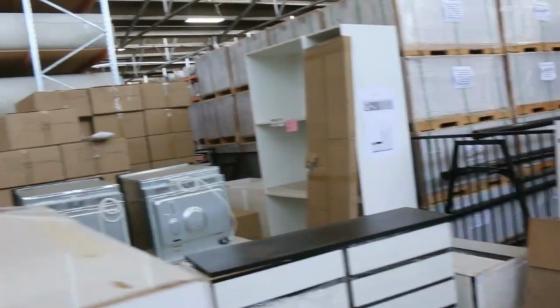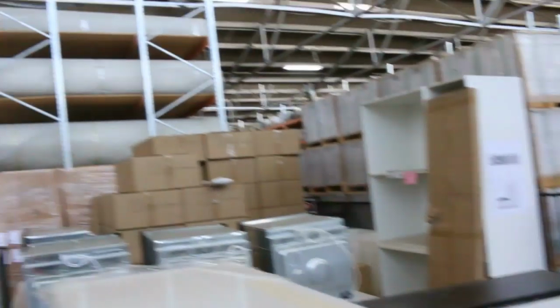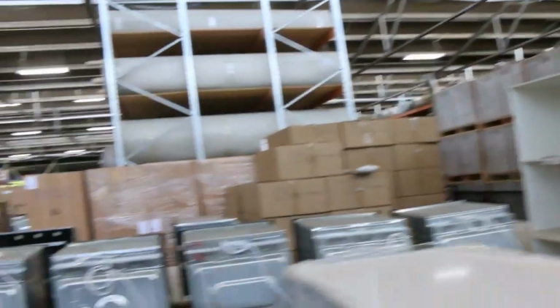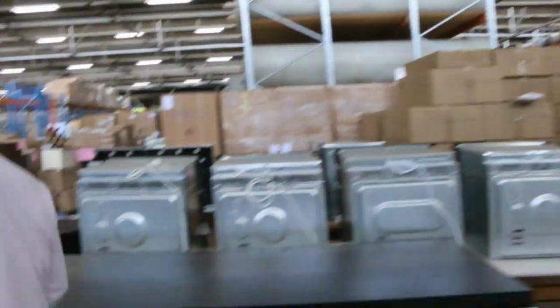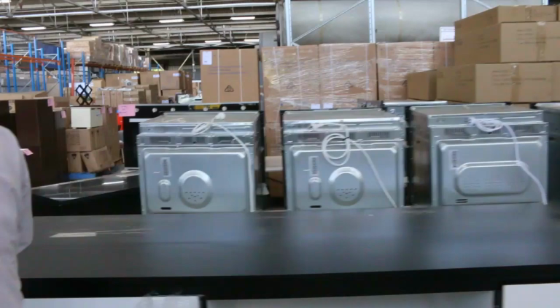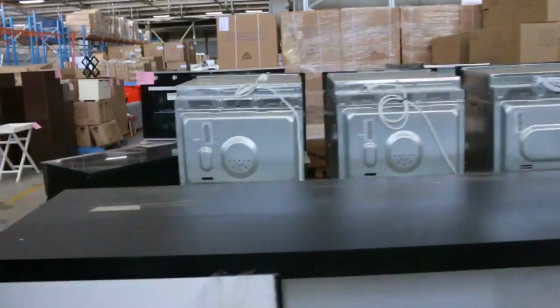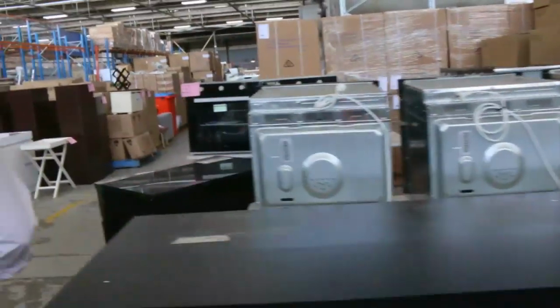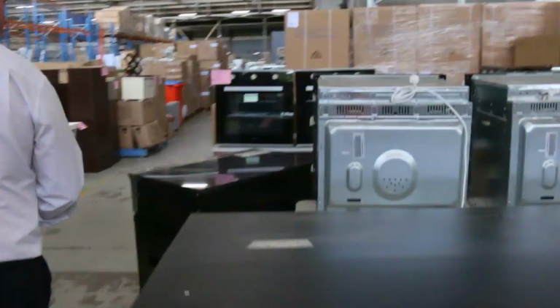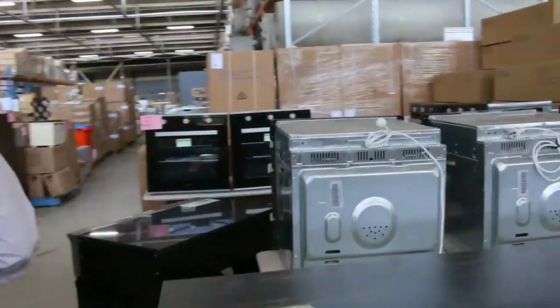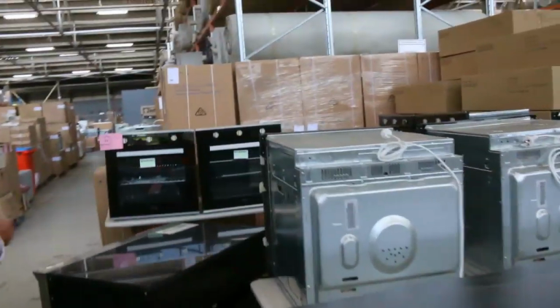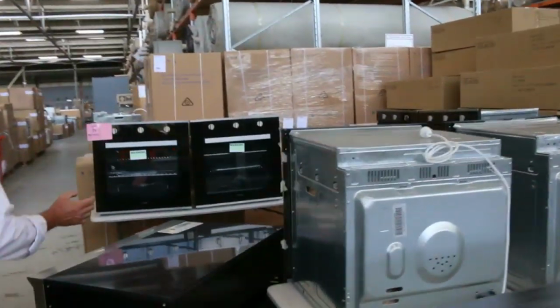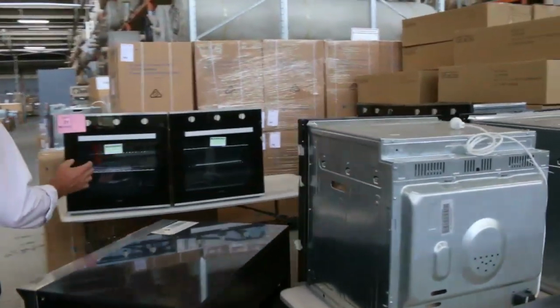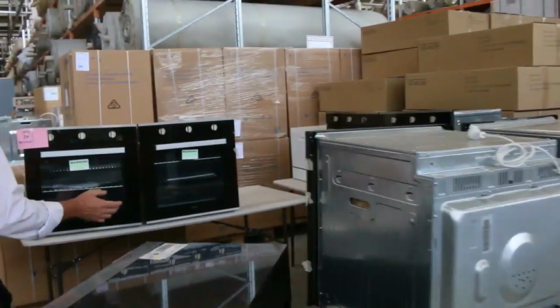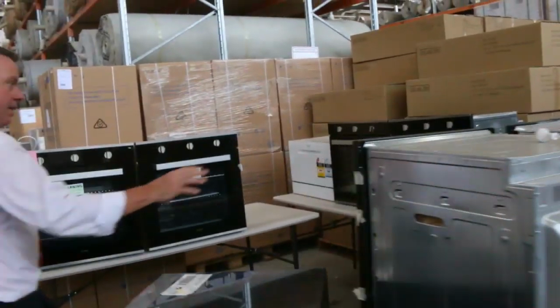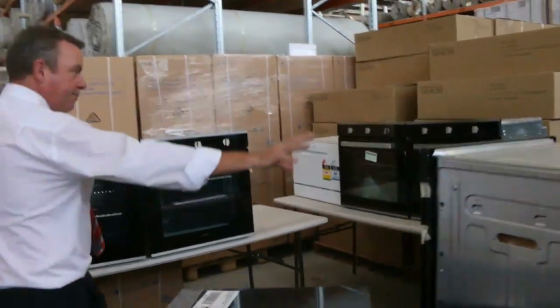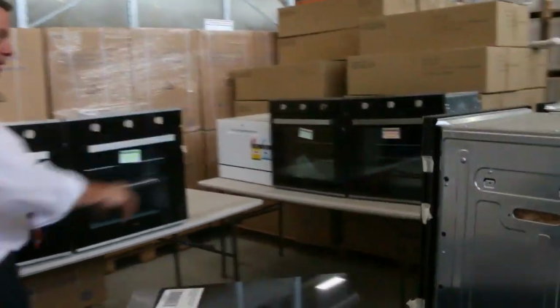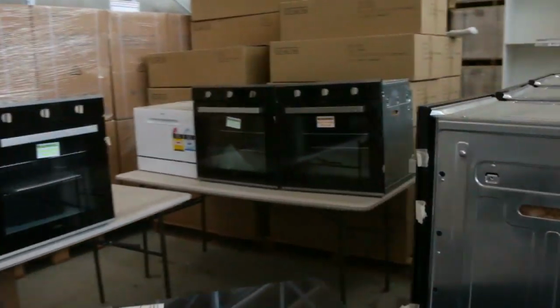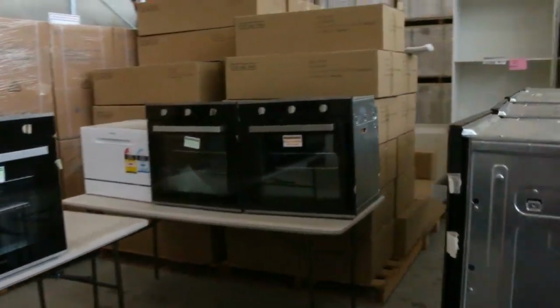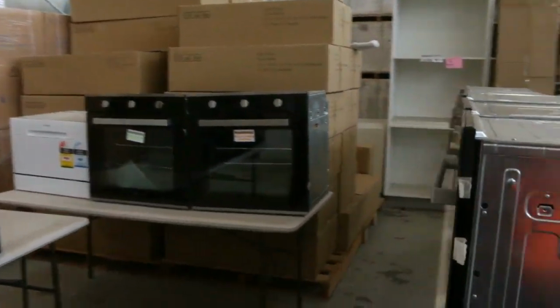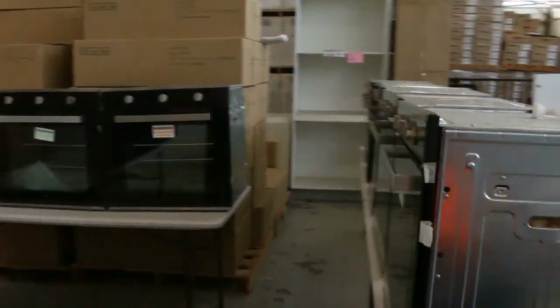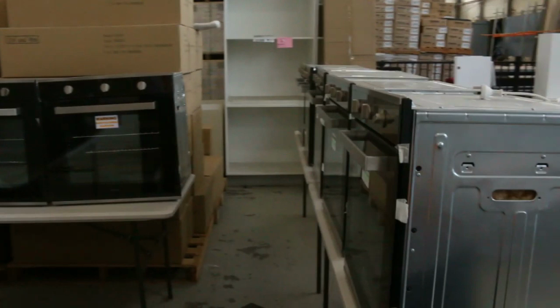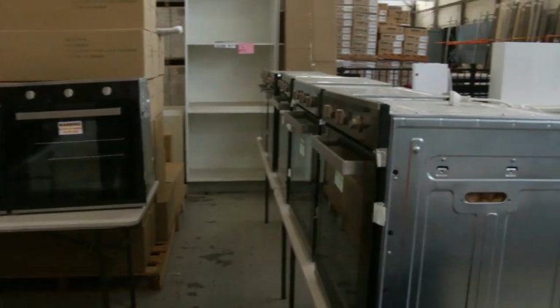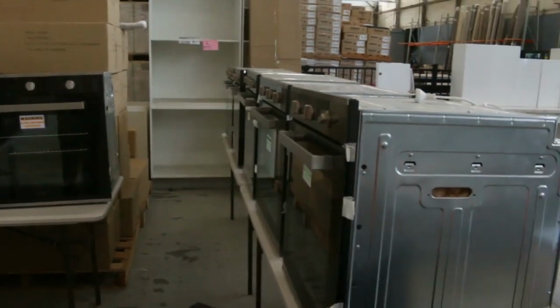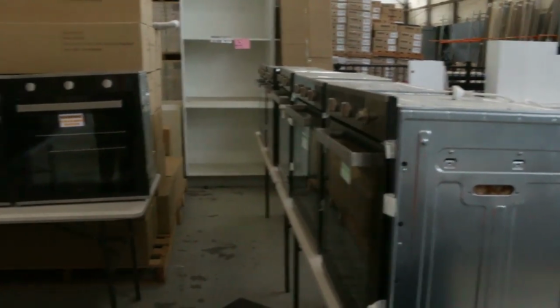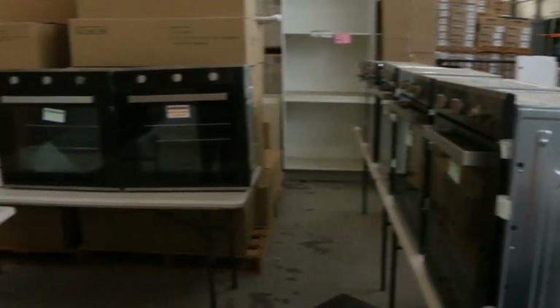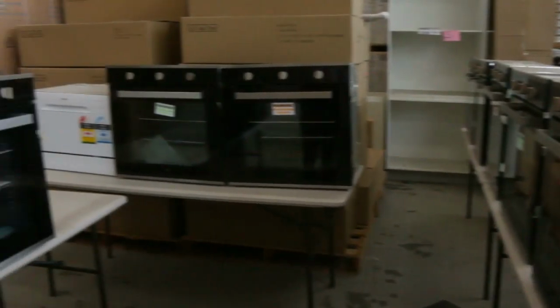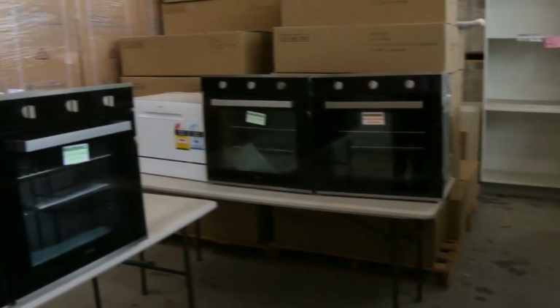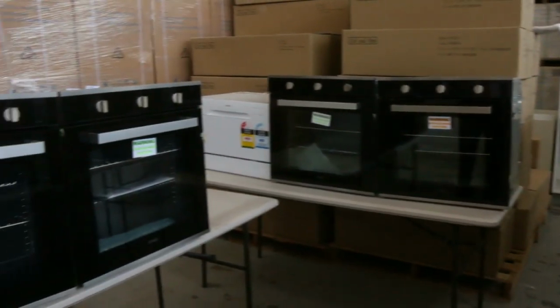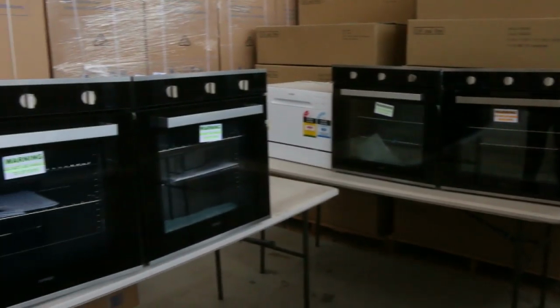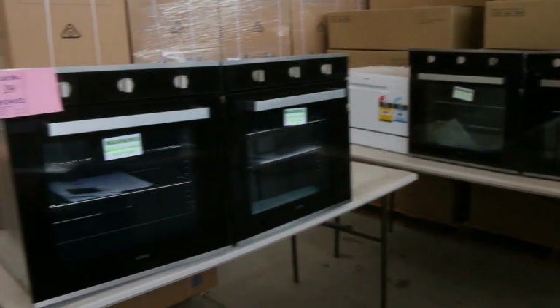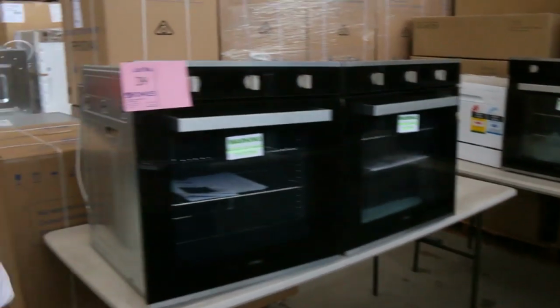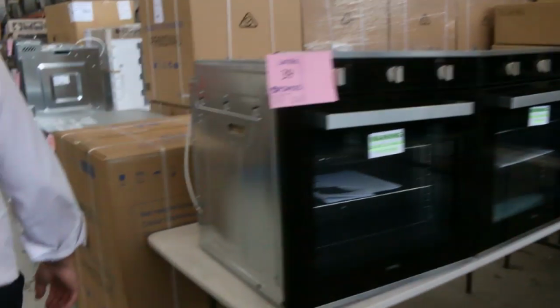We've got more of these stoves — refurbished ovens I should say. So have a look at these. There's plenty of them. Nice looking ovens, fairly simple sort of design, but really good value for money.